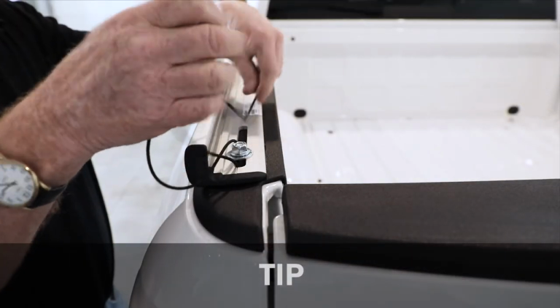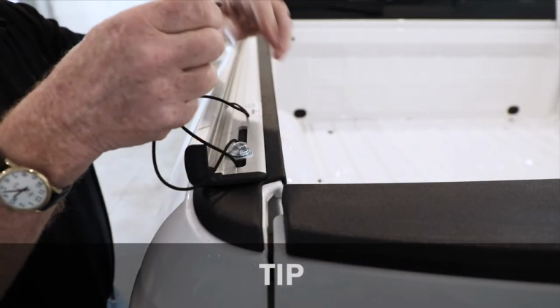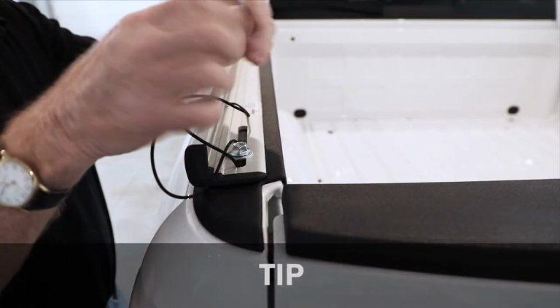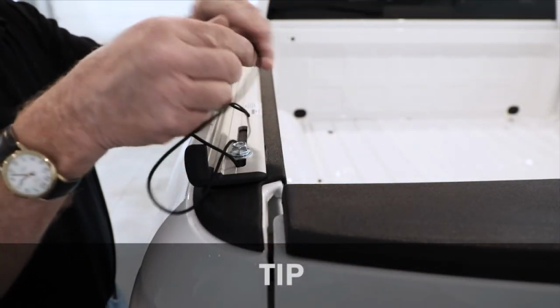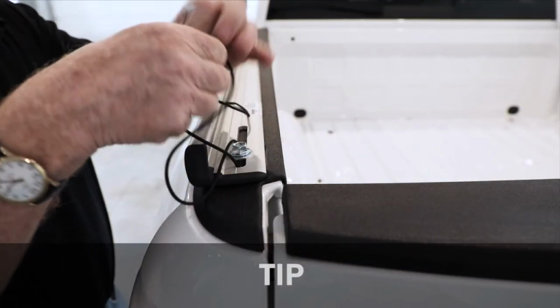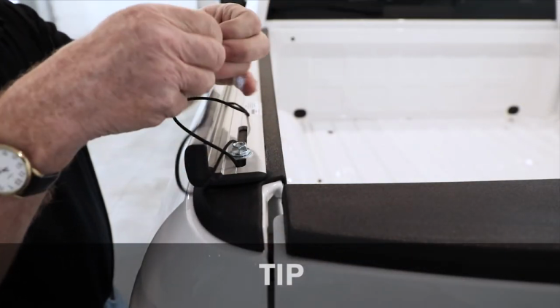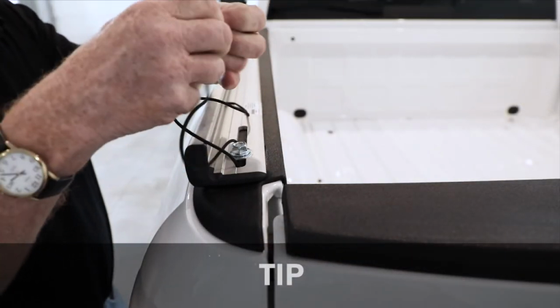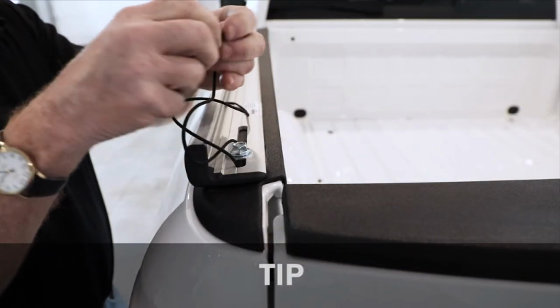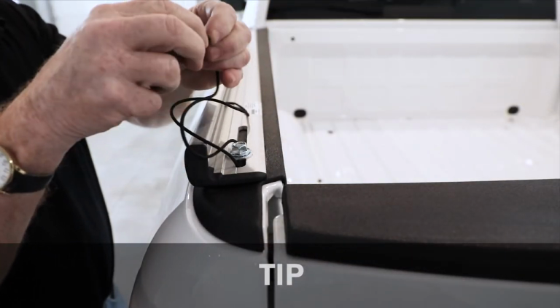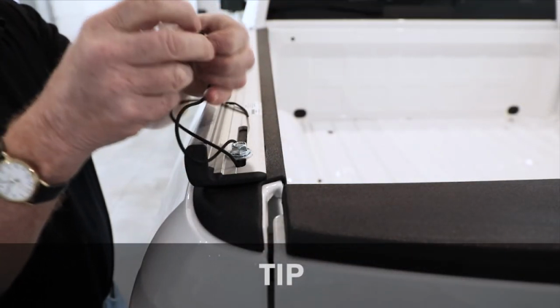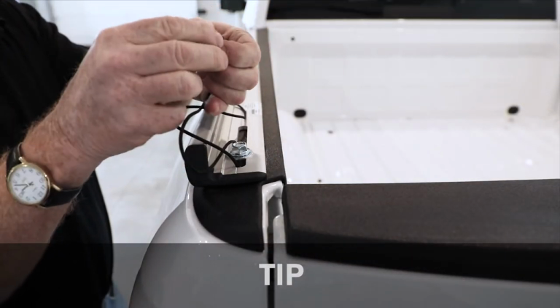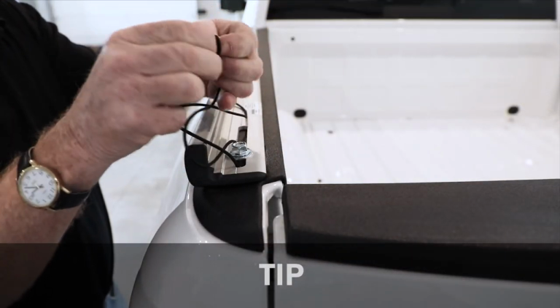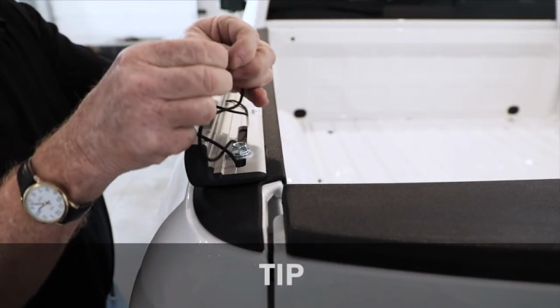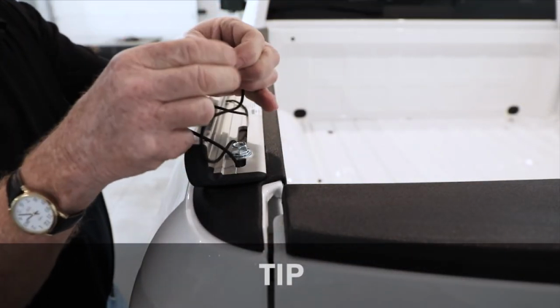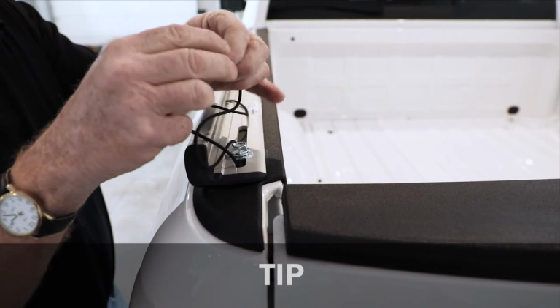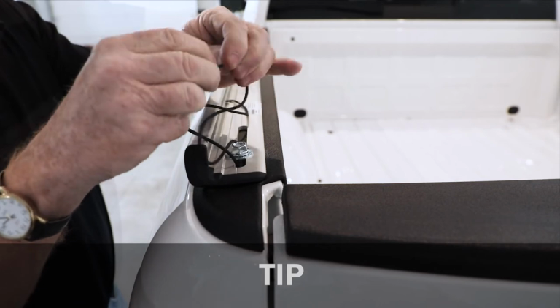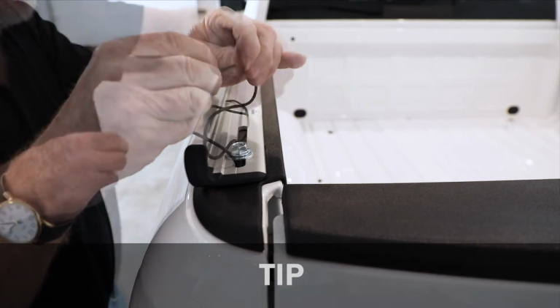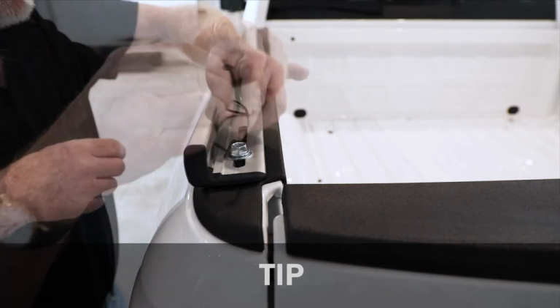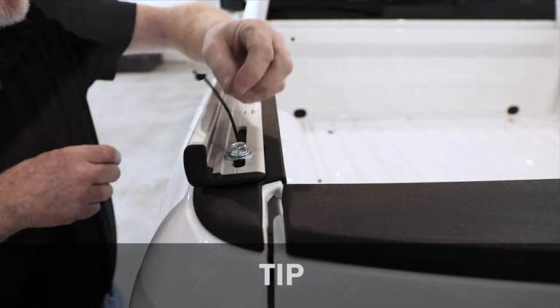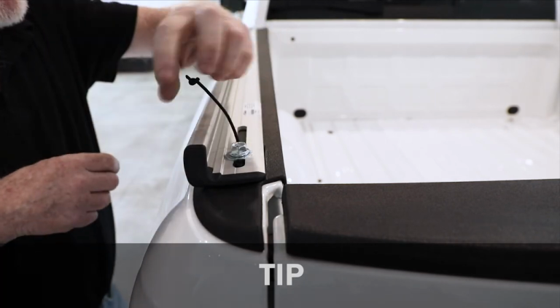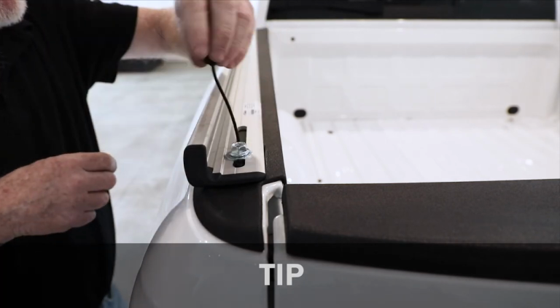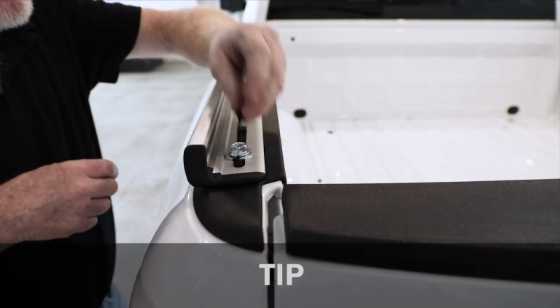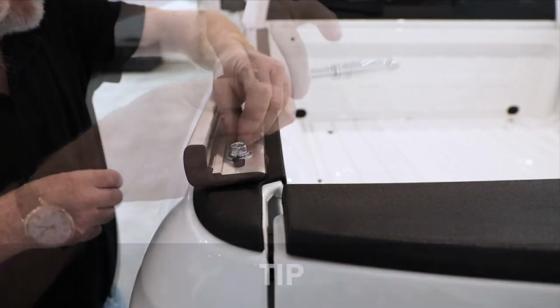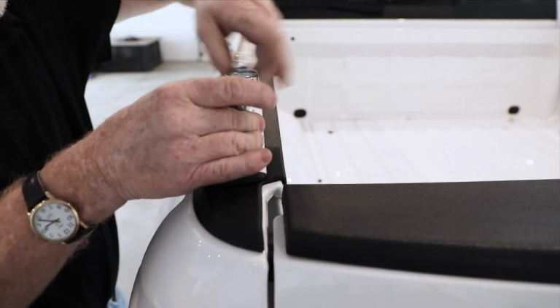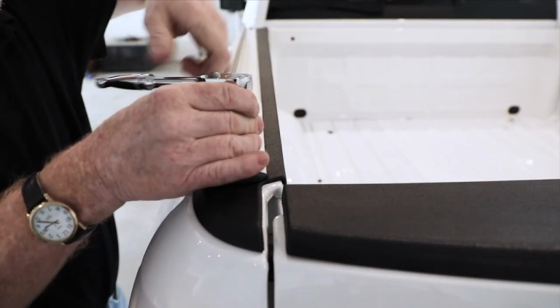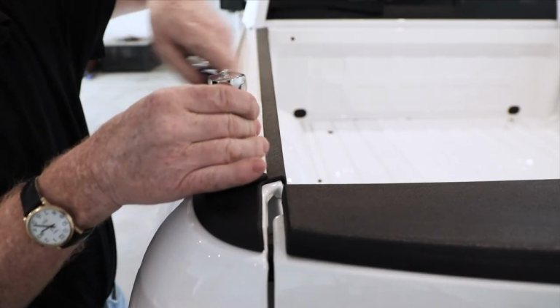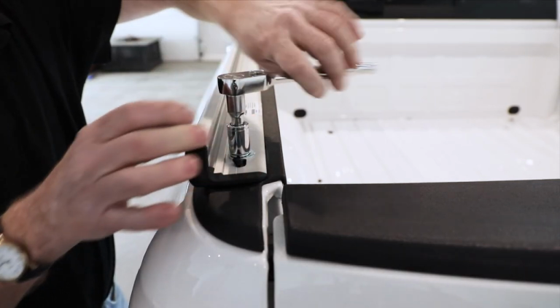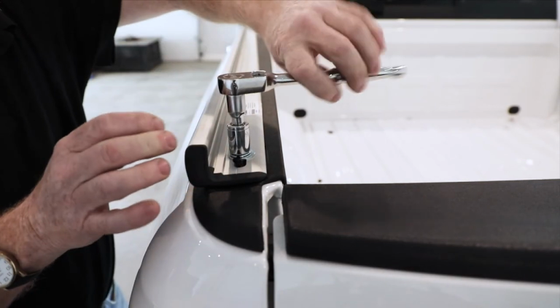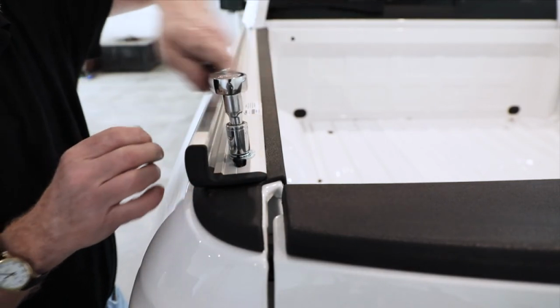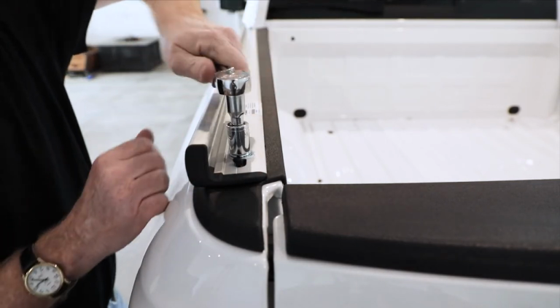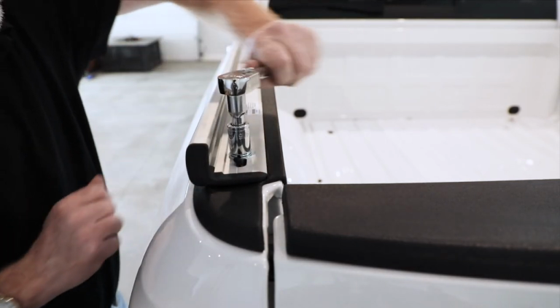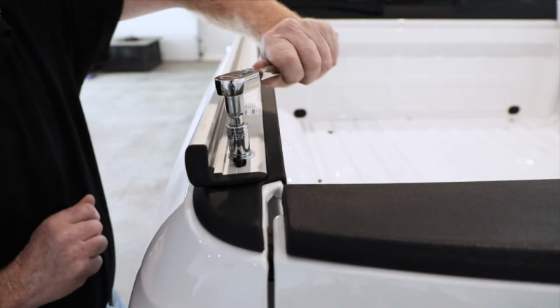For easy removal of internal parts later, make single knot at each end. When complete, fully tighten rack rail bolts.